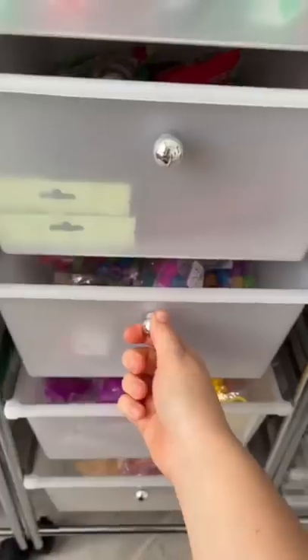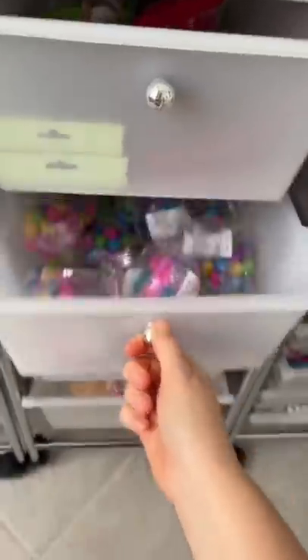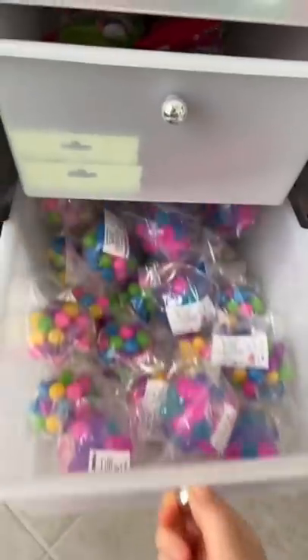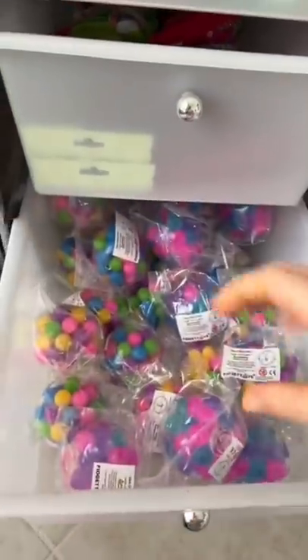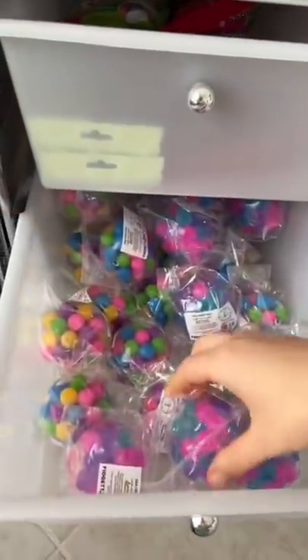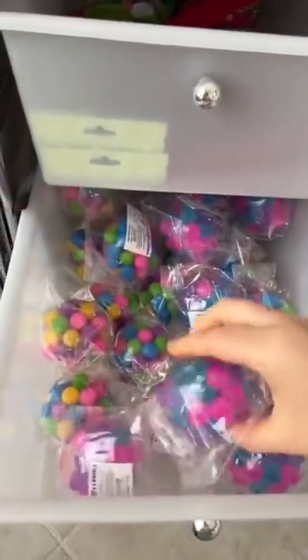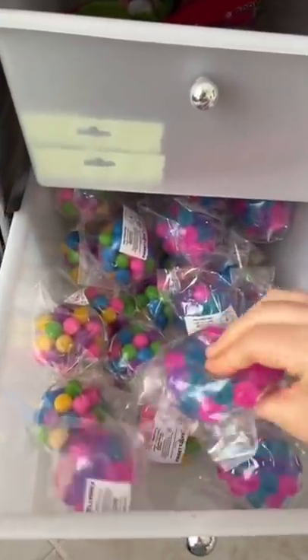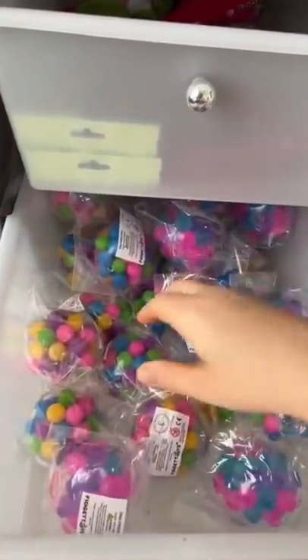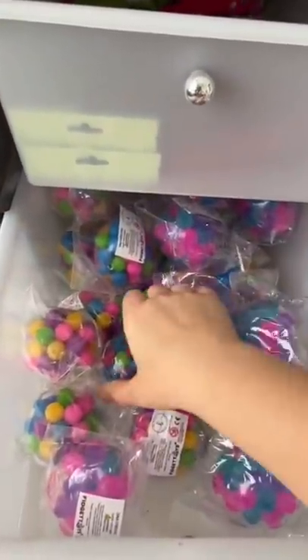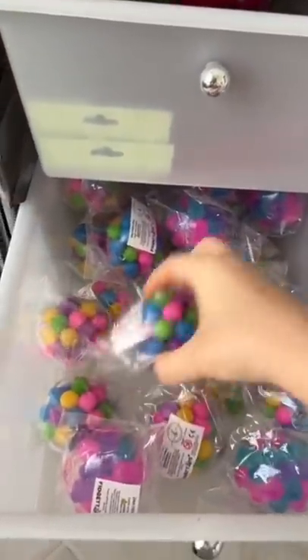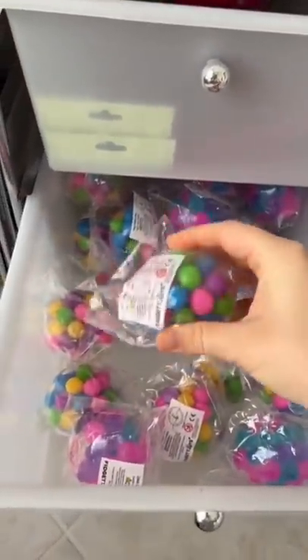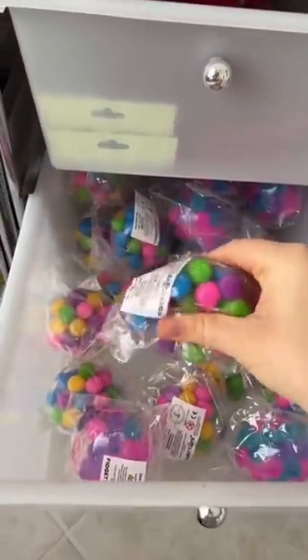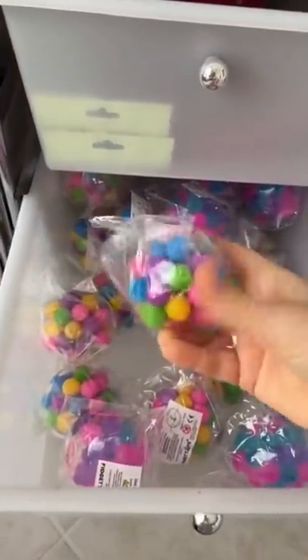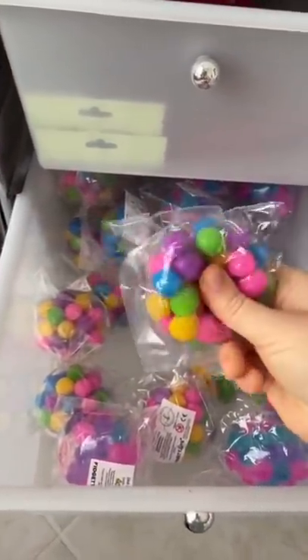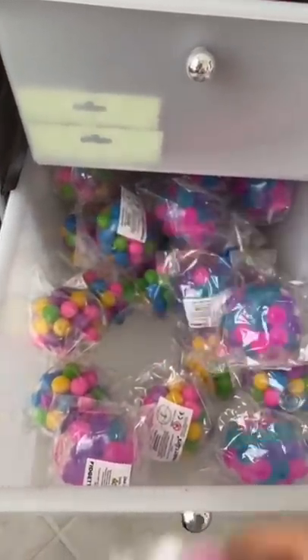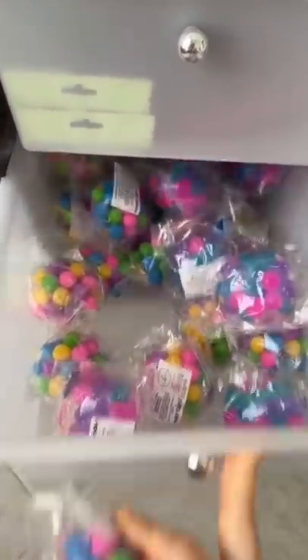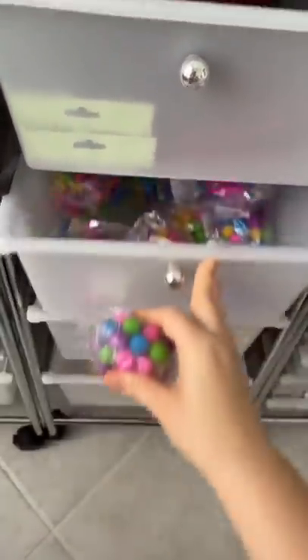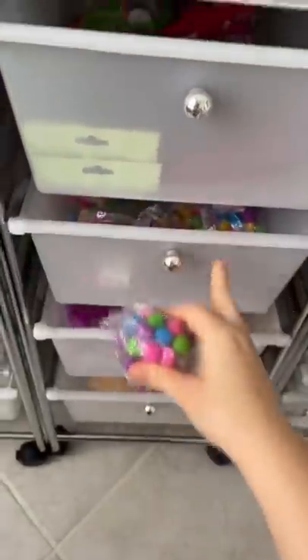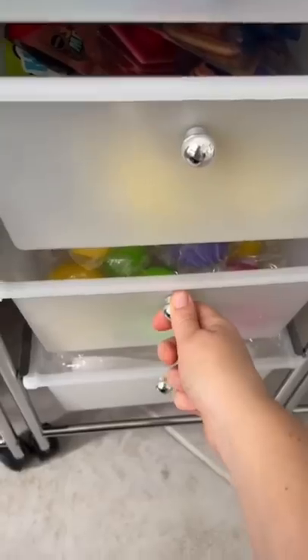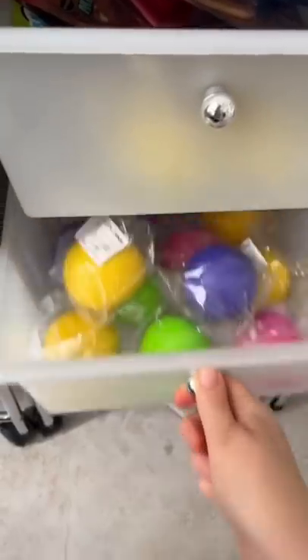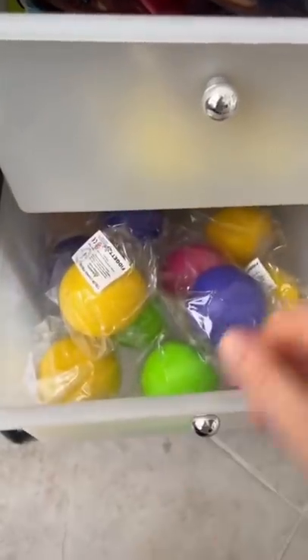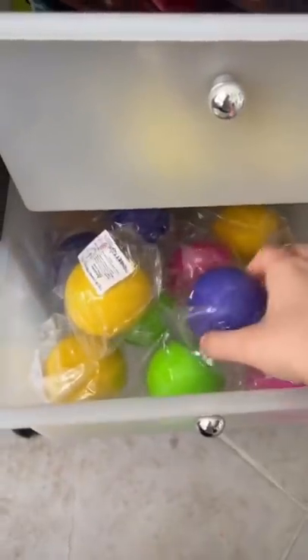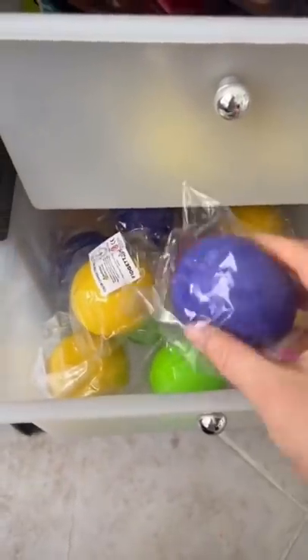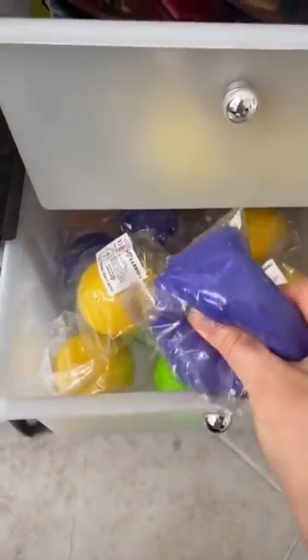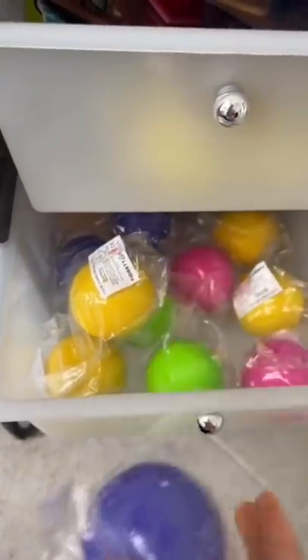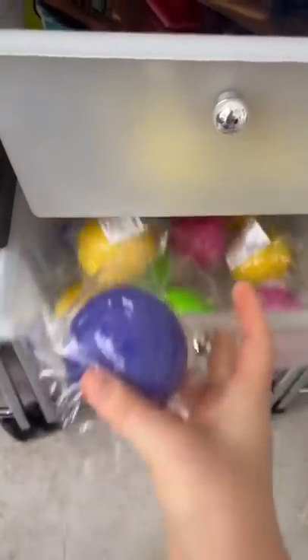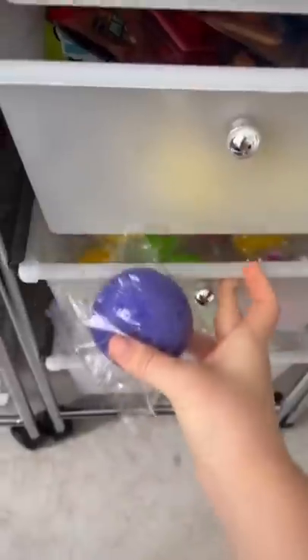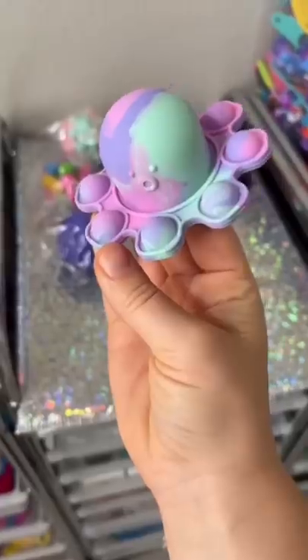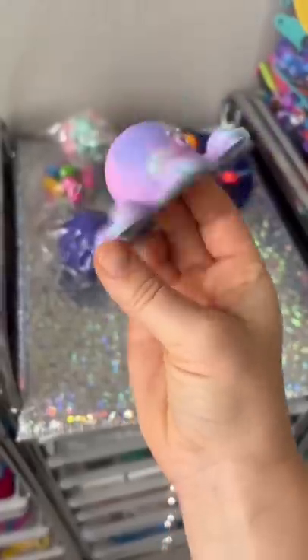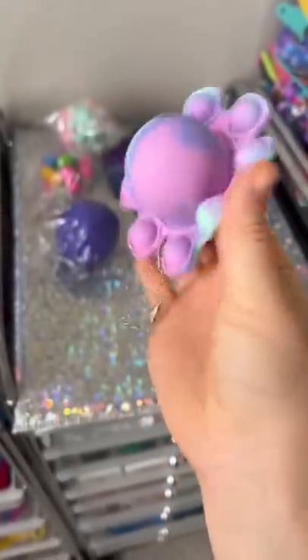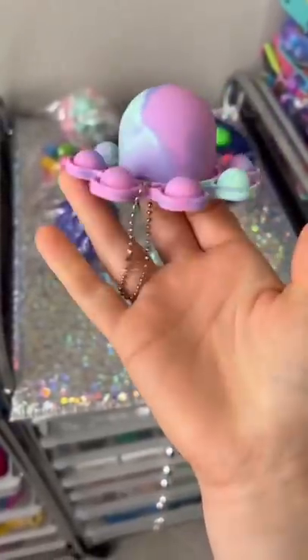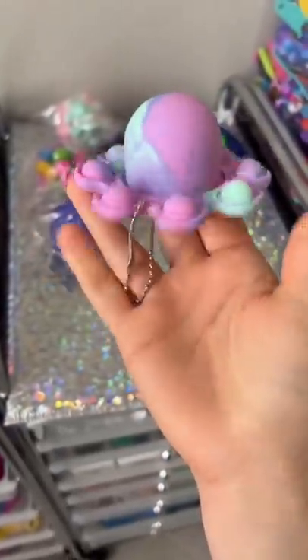I have two color combinations for my DNA balls — it's always so hard for me to choose which one to put in the package. Of course, these color-changing balls are a classic. A little octopus keychain.